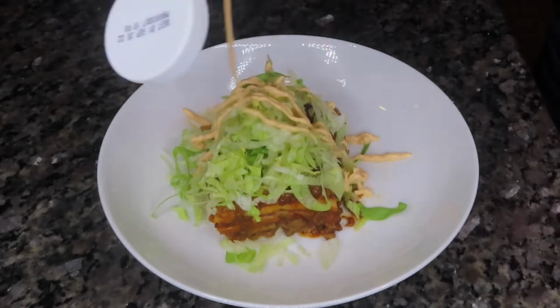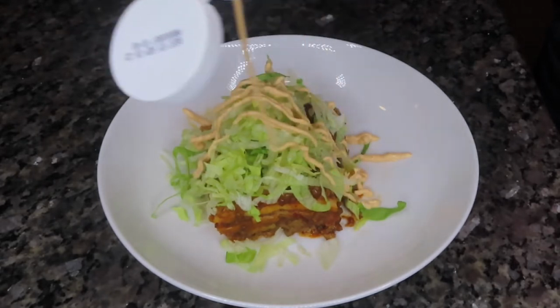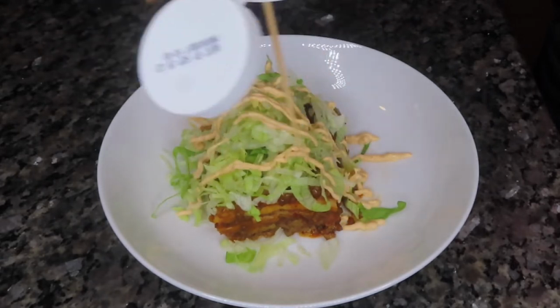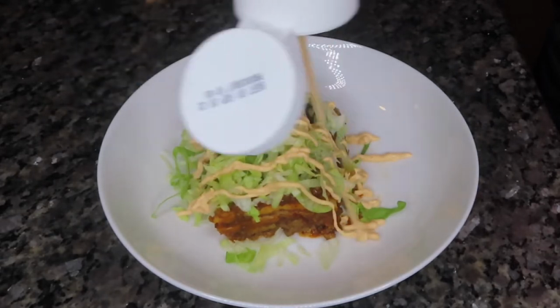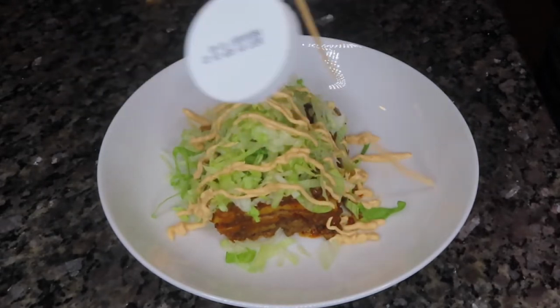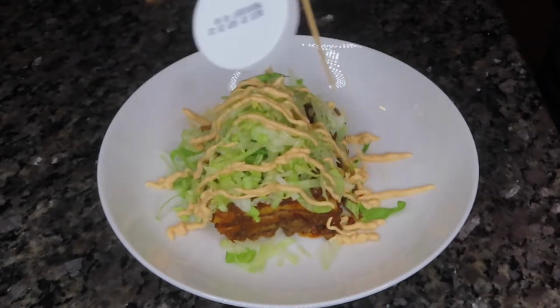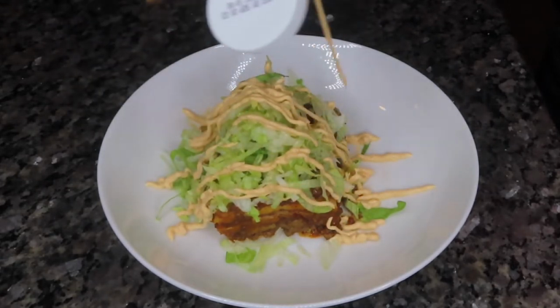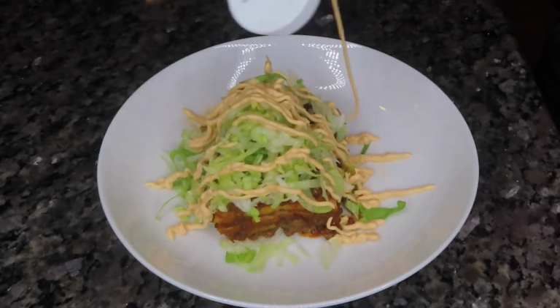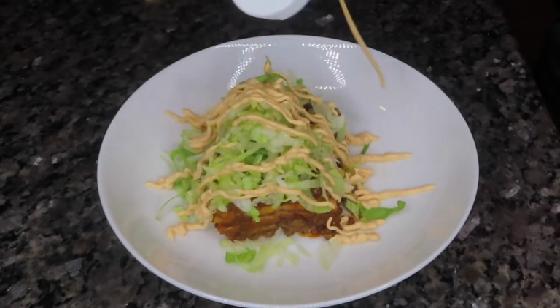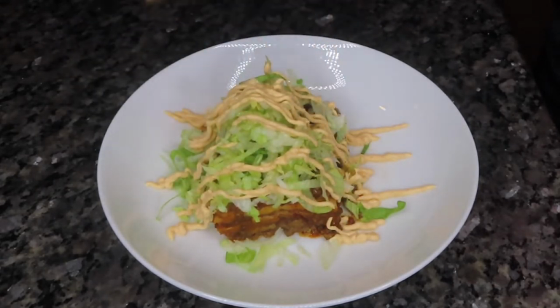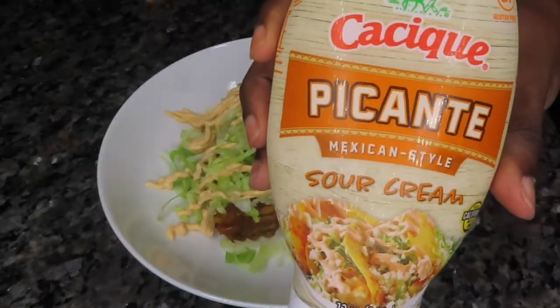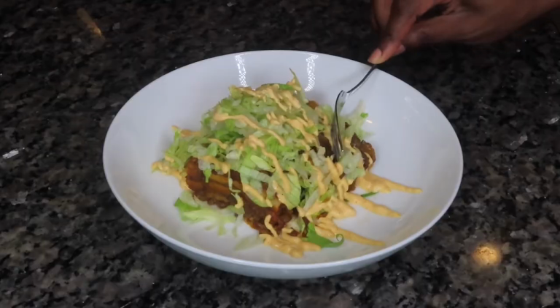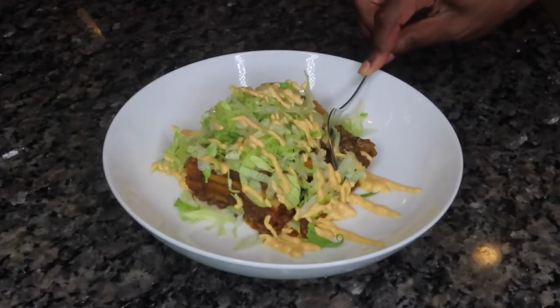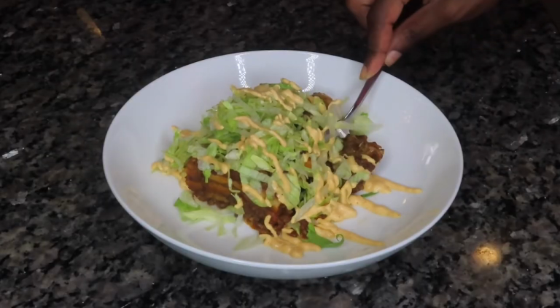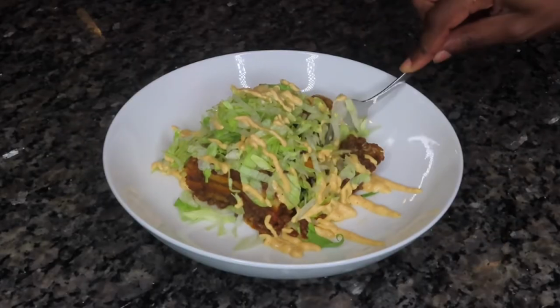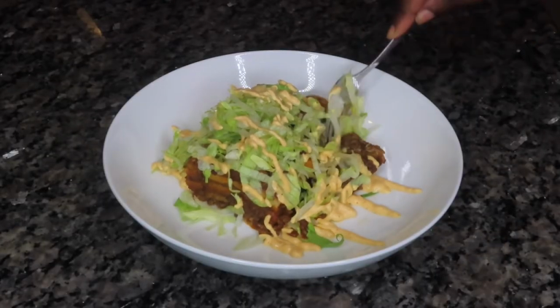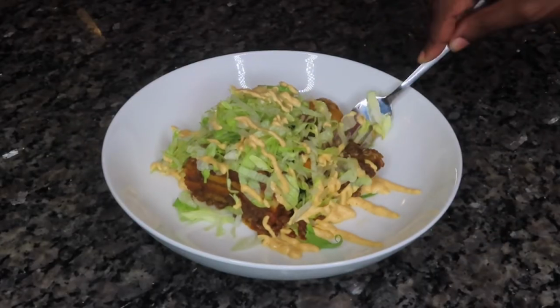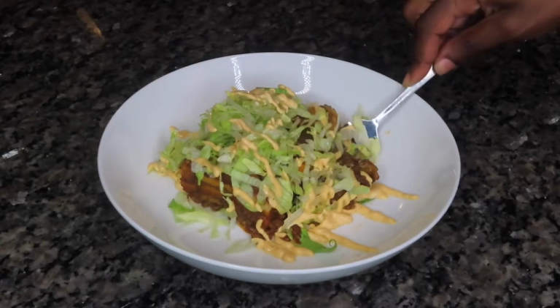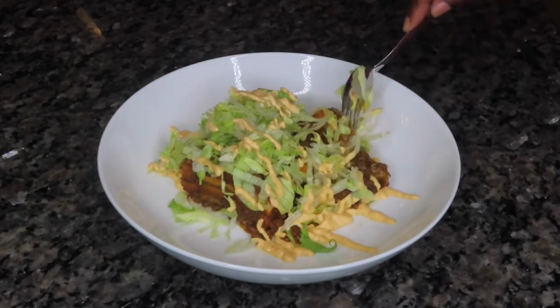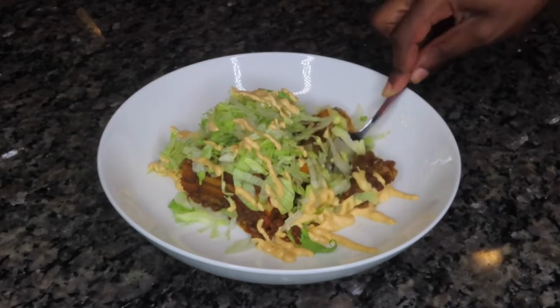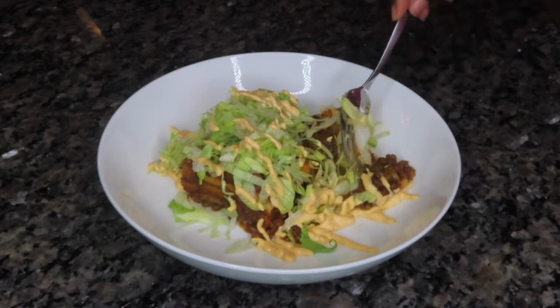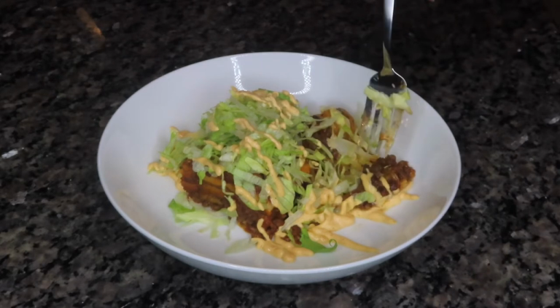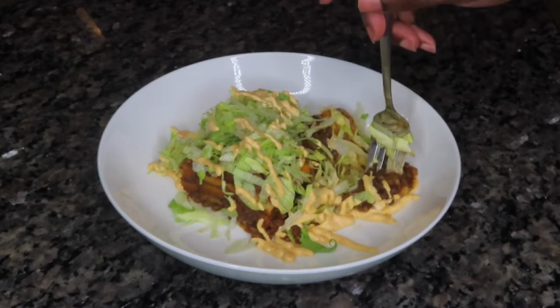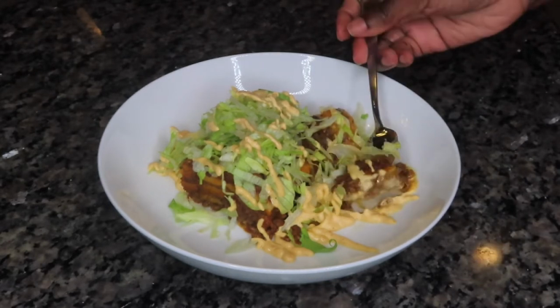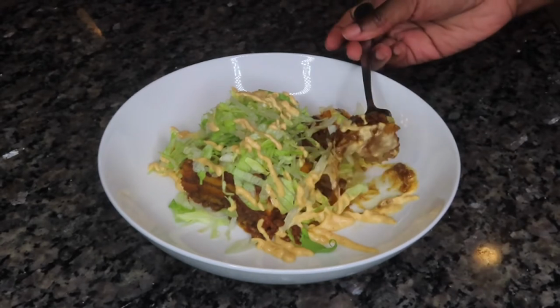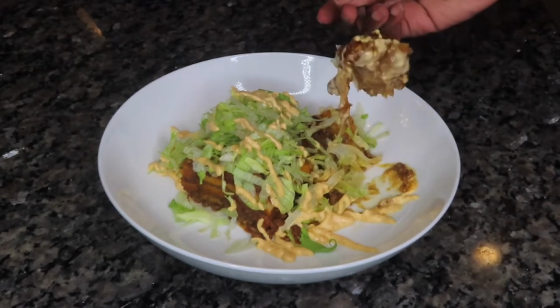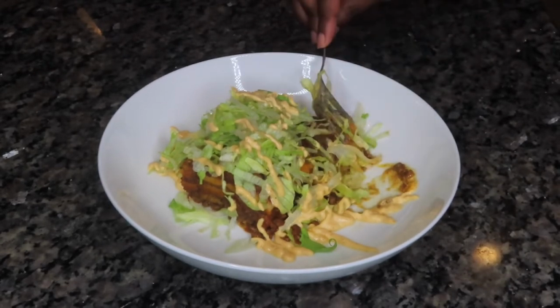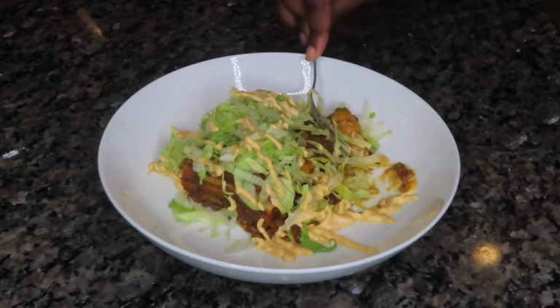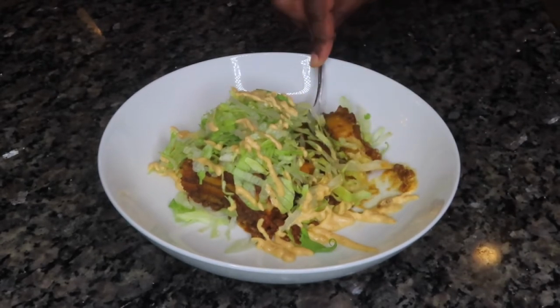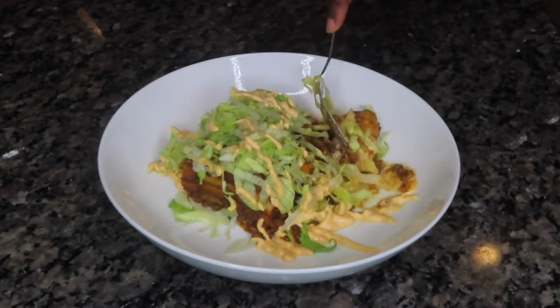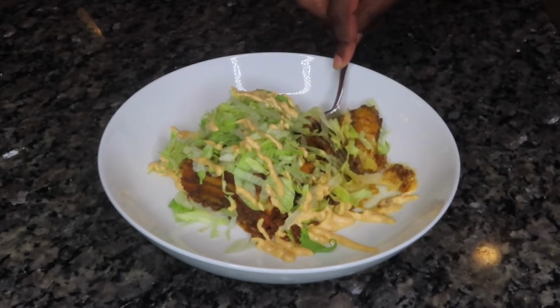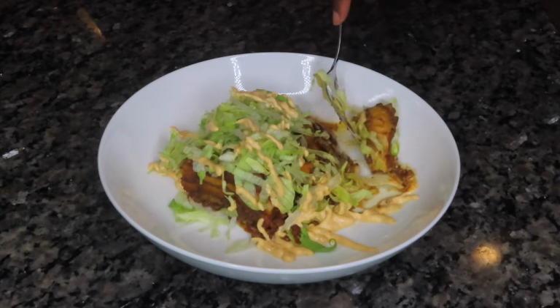When it comes to enchiladas, less is more. So I'm just topping mine with some lettuce along with some picante sour cream, and that's all we needed. But you can definitely add some rice on the side, some black beans, a little bit of avocado, a little salsa on top.